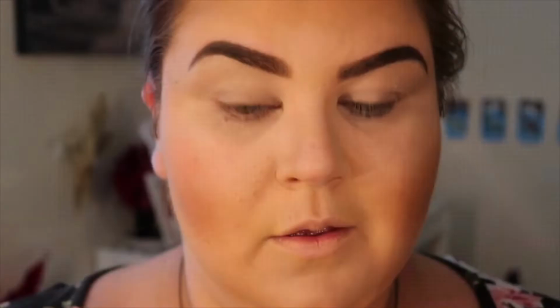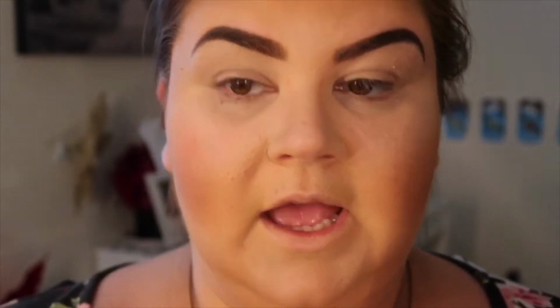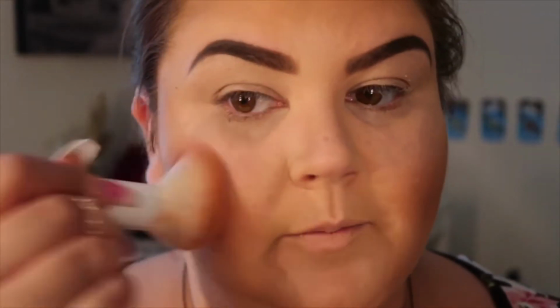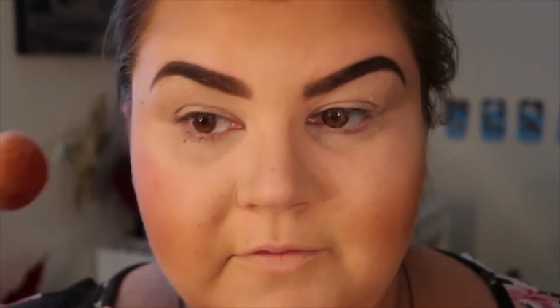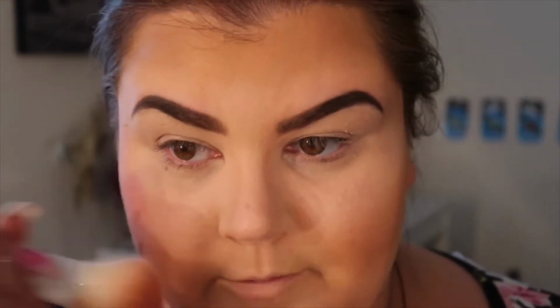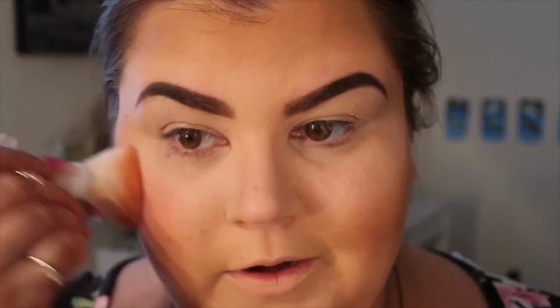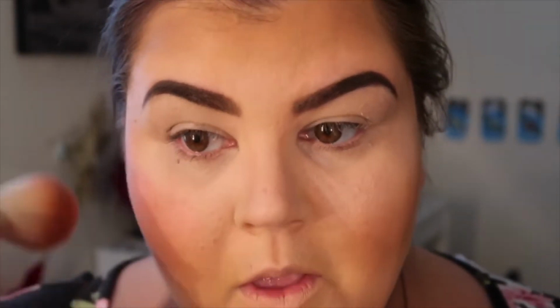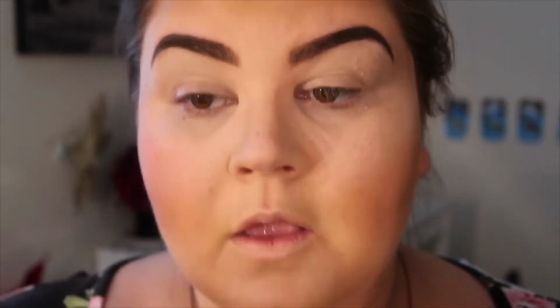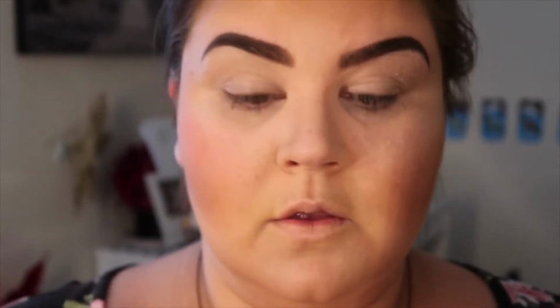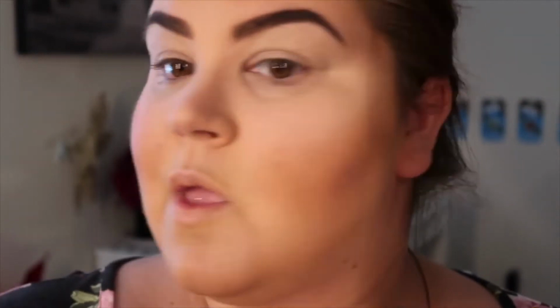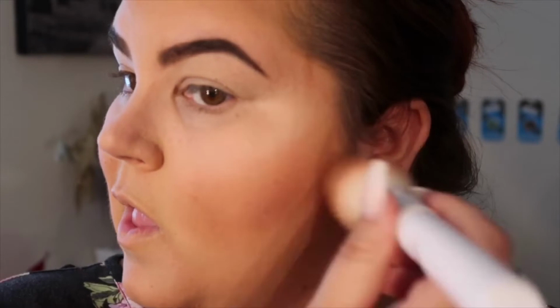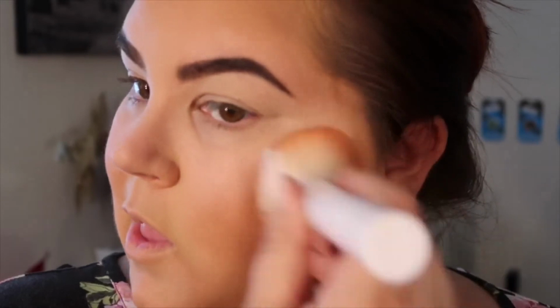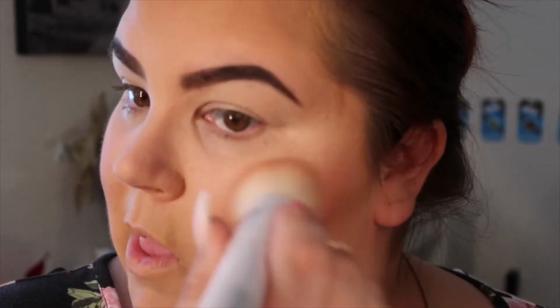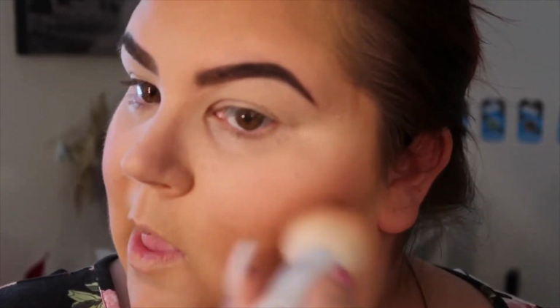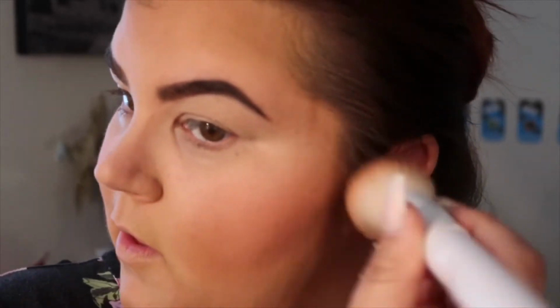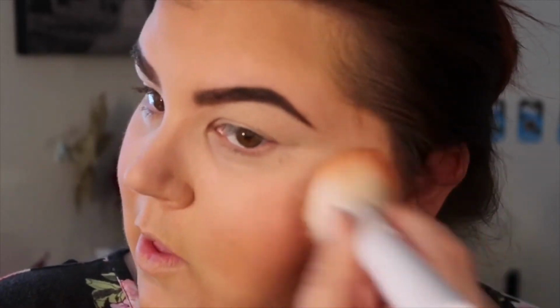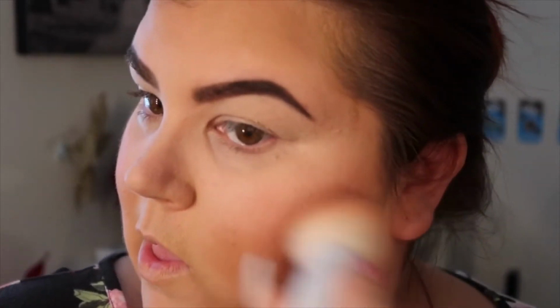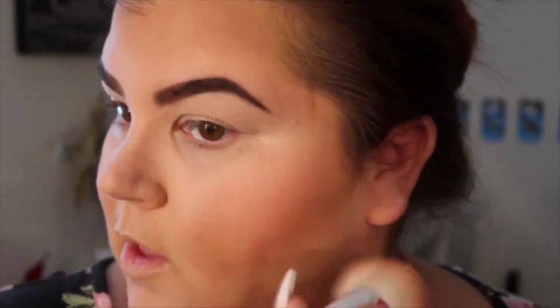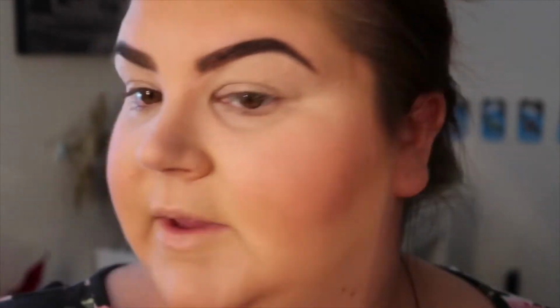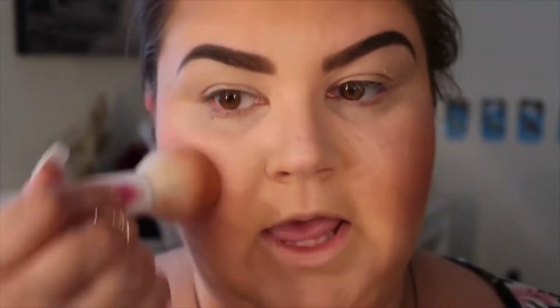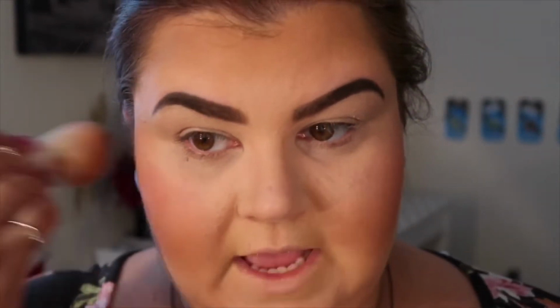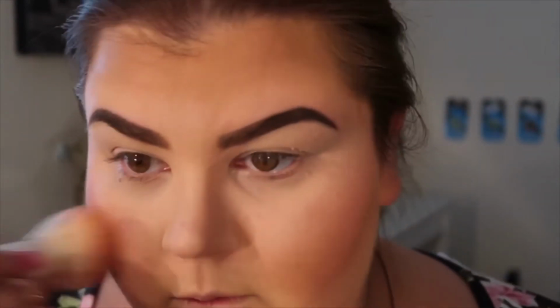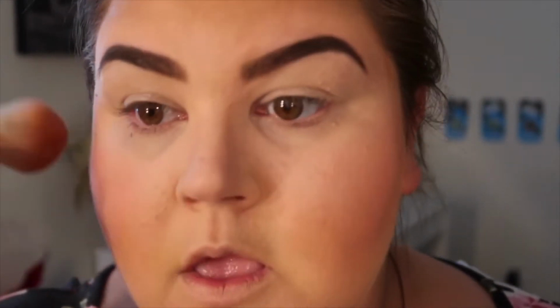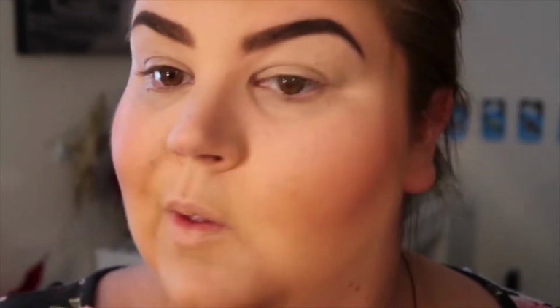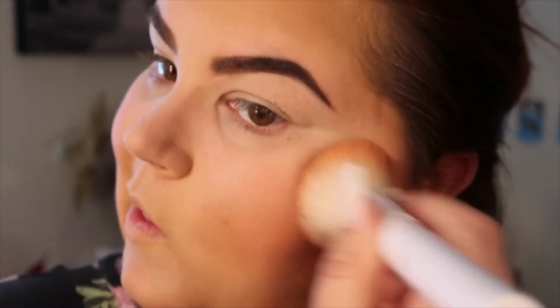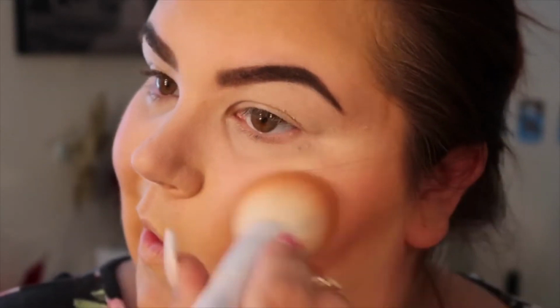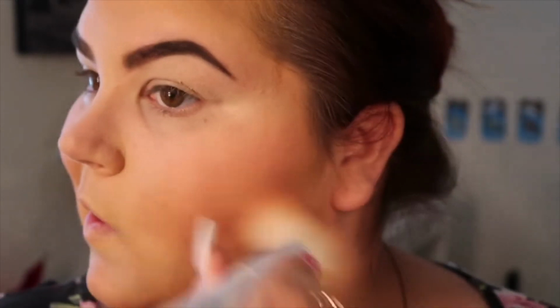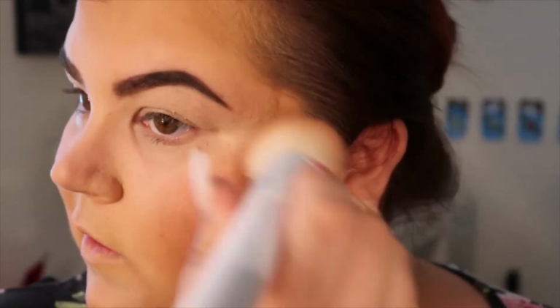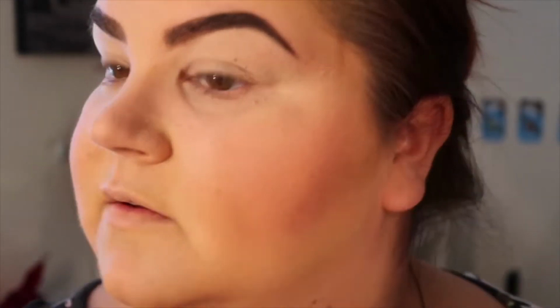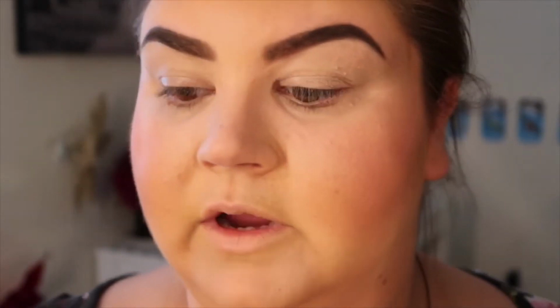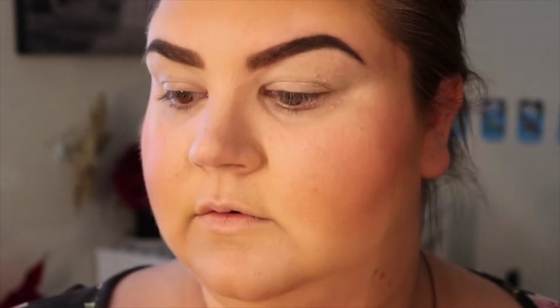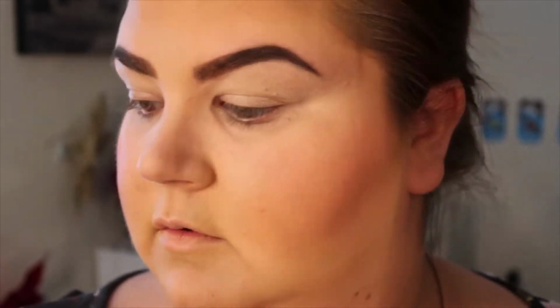I totally forgot to show this part of the product in the video, but I'm using a Tarte blush in Love Flesh.